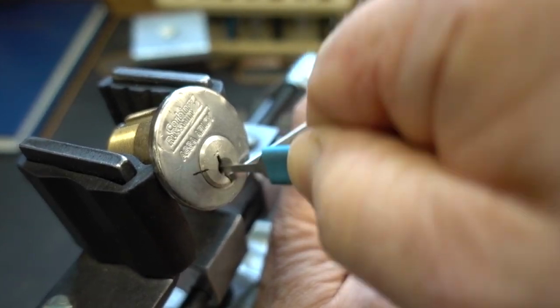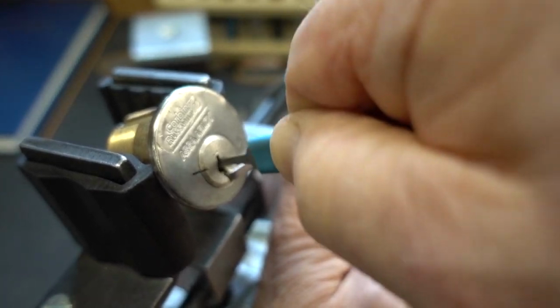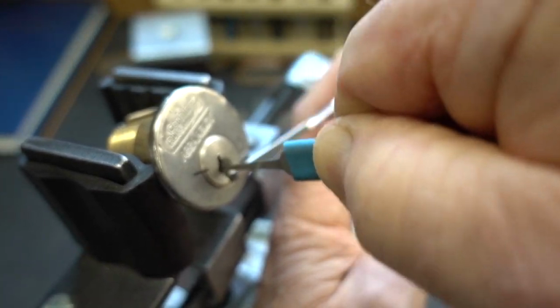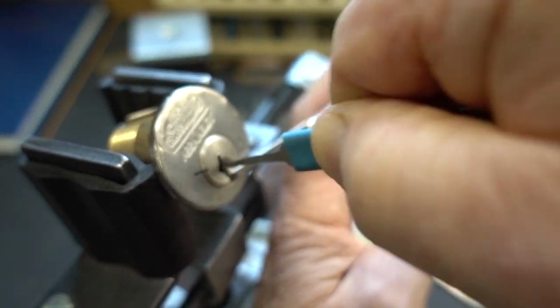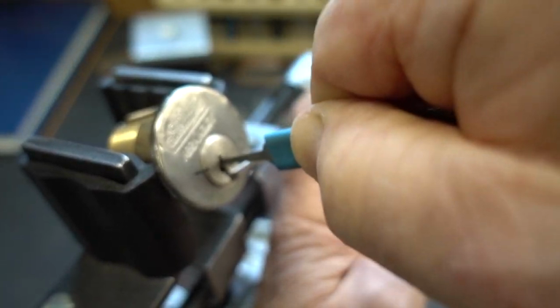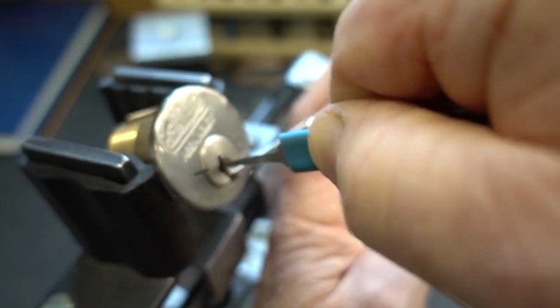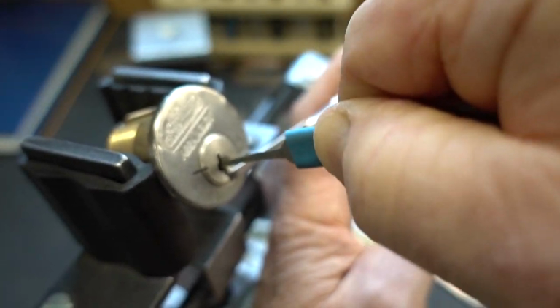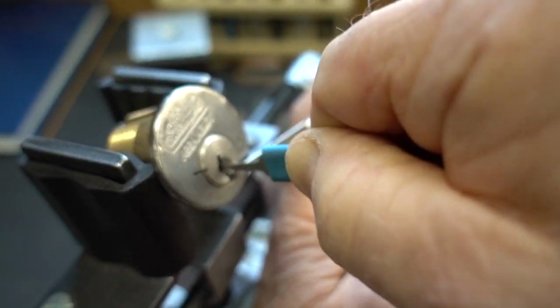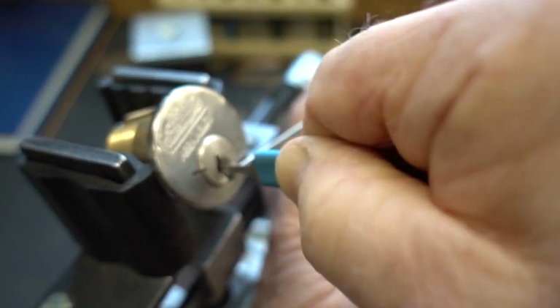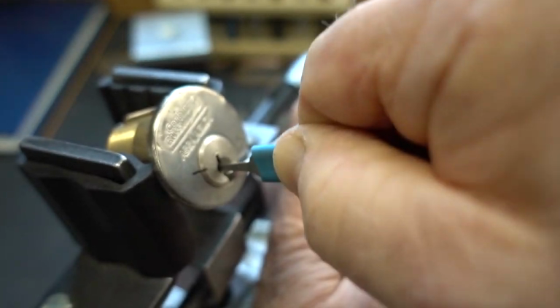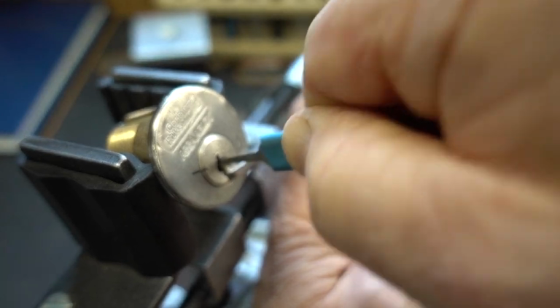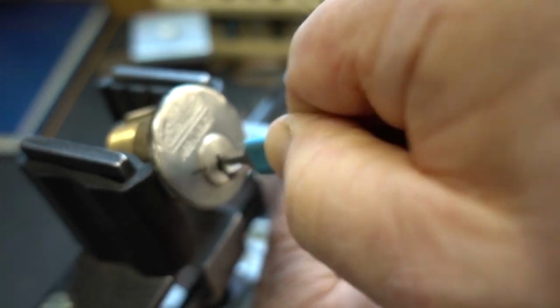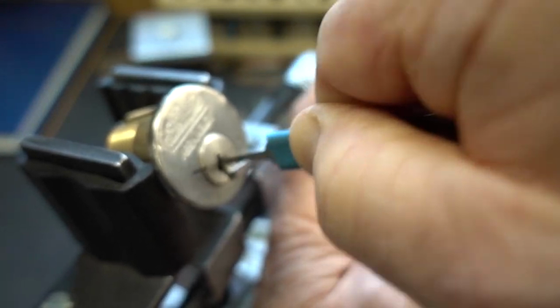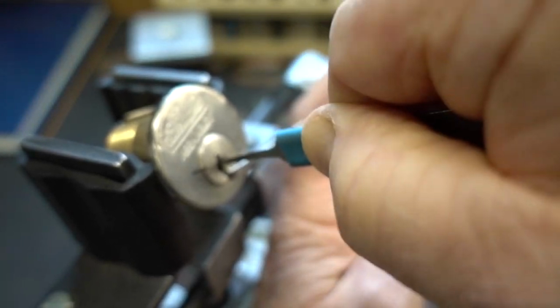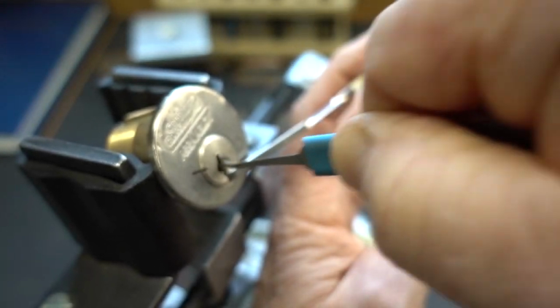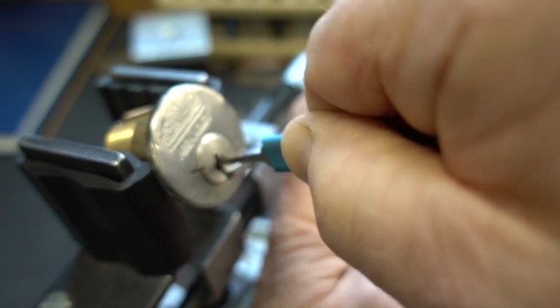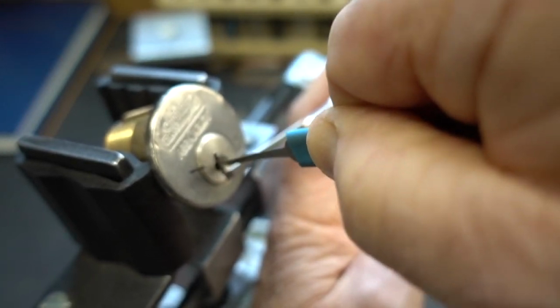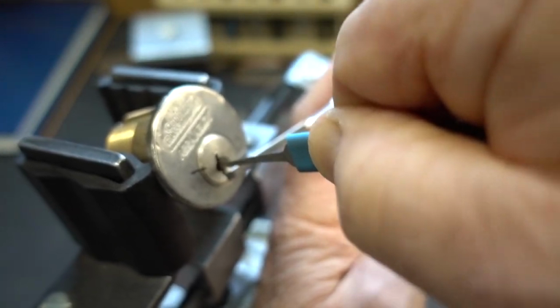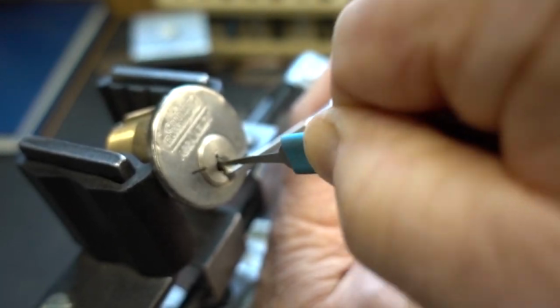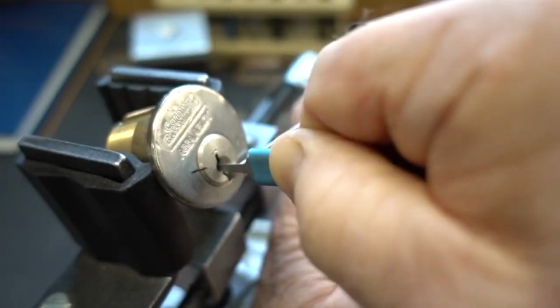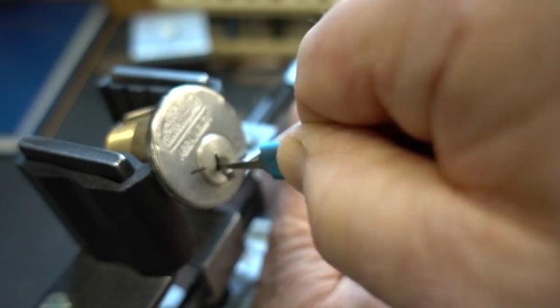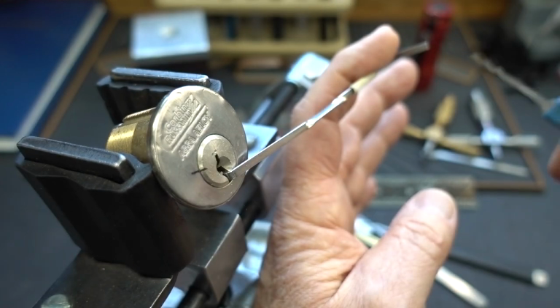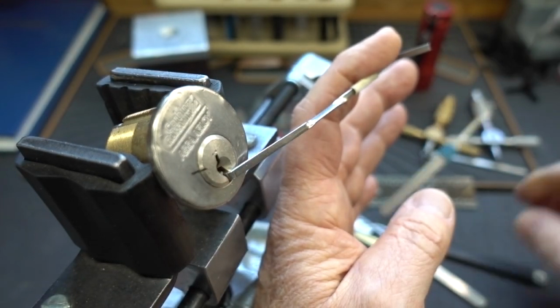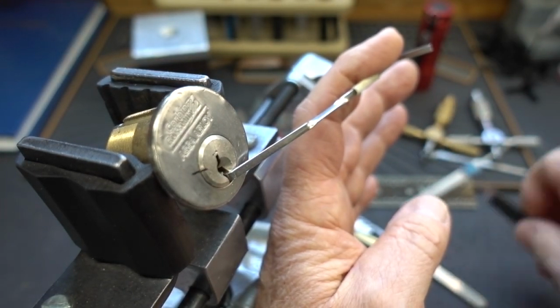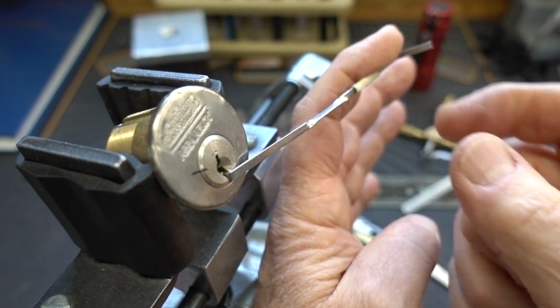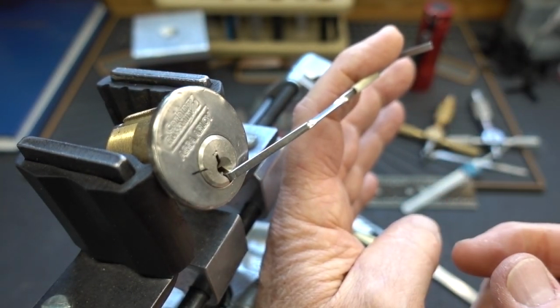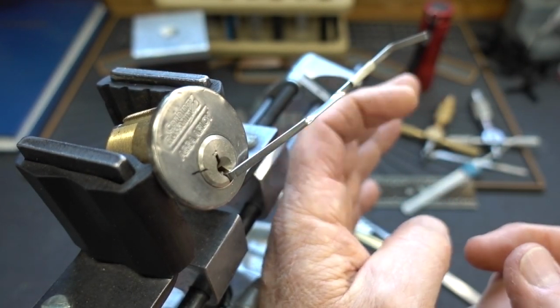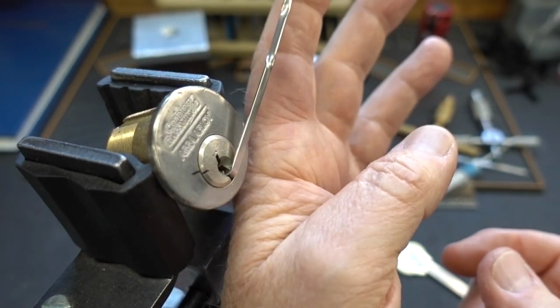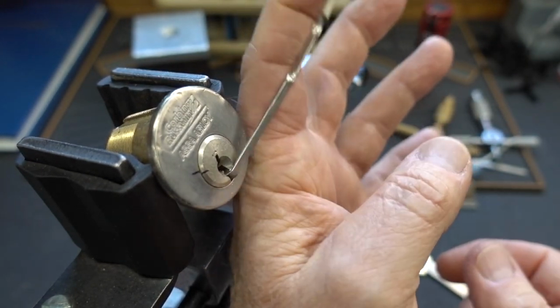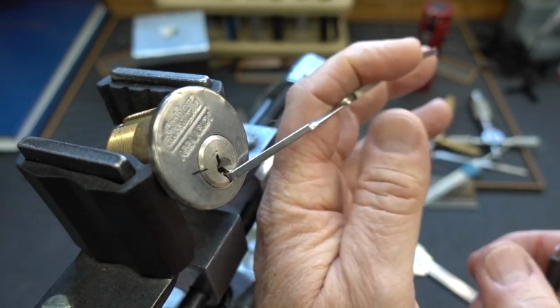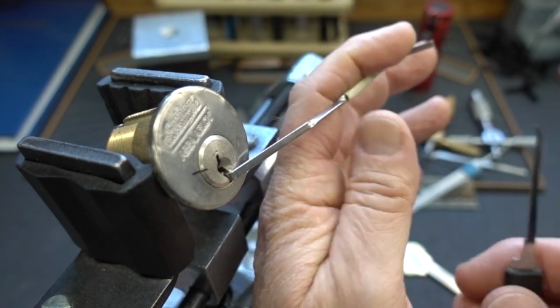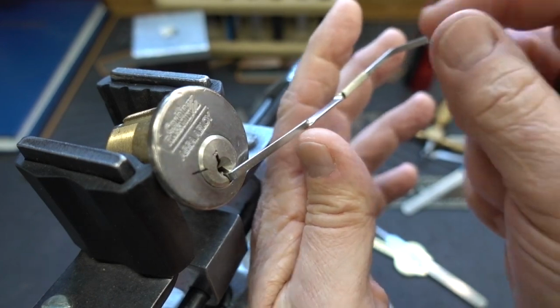We may or may not get a false set — it doesn't matter. It always pays off sometimes to try to get ahead. We're not going to get it this time. I'm going to release all my tension, re-cock it, and we're just going to start fresh.